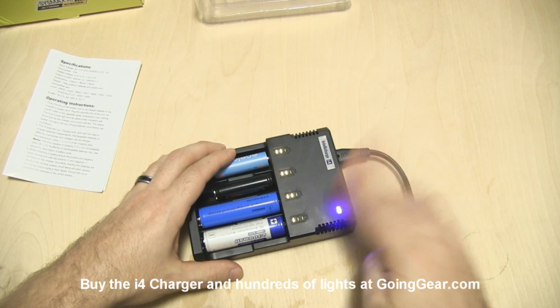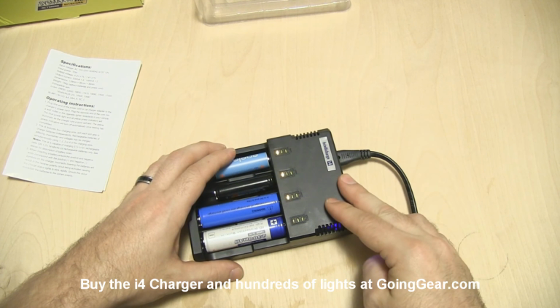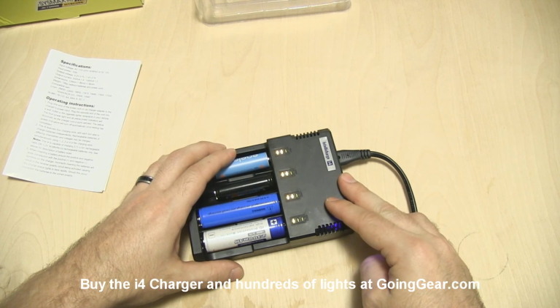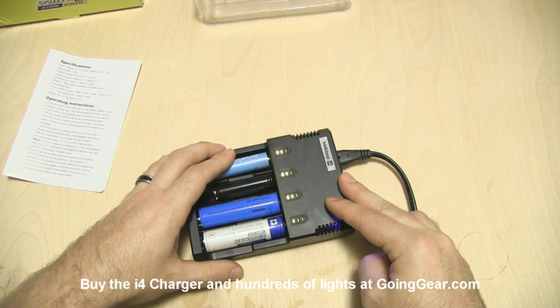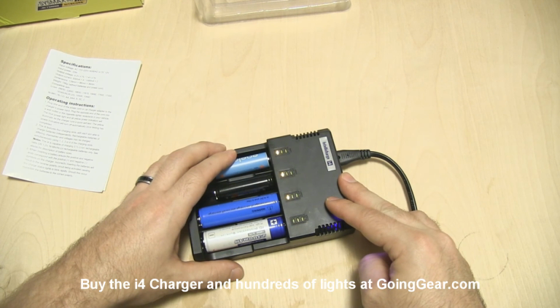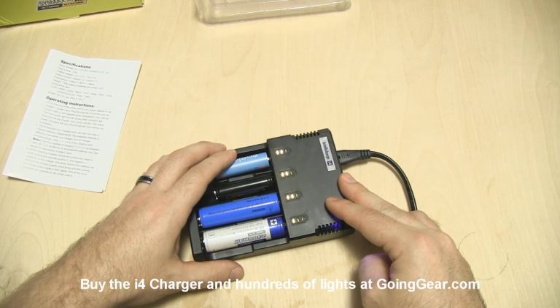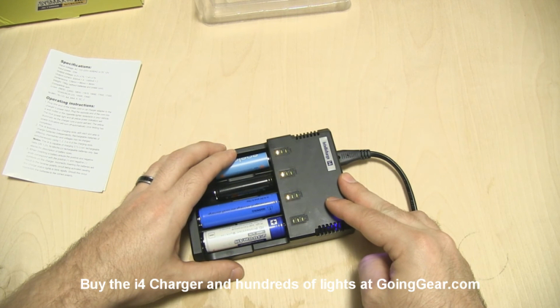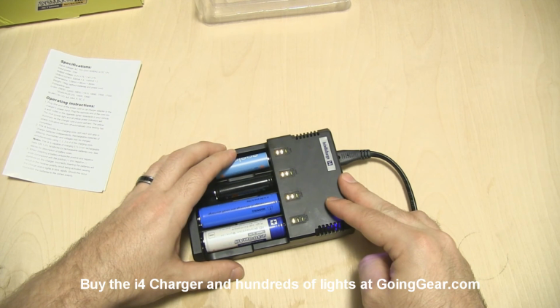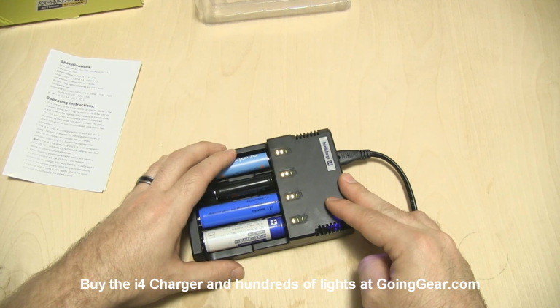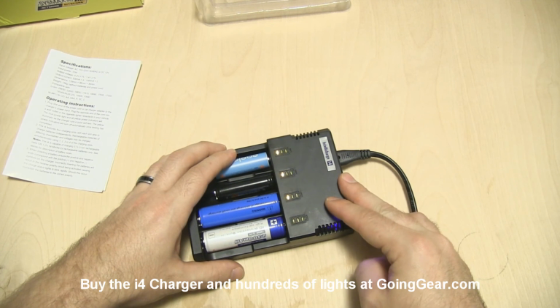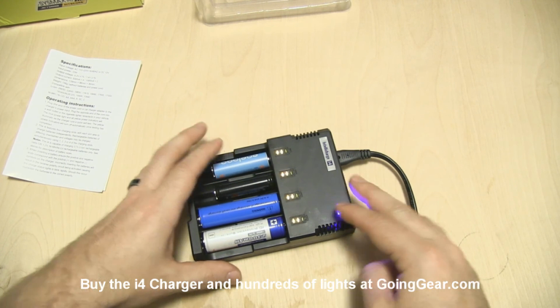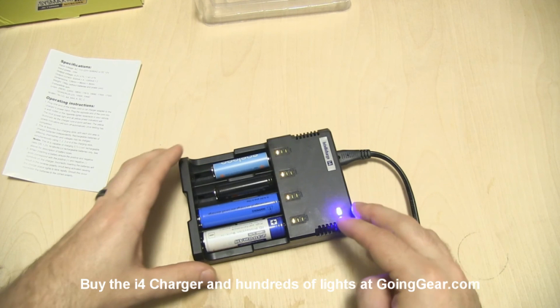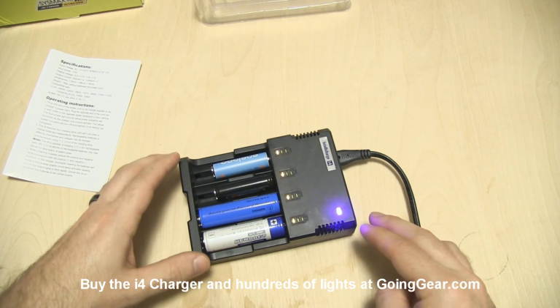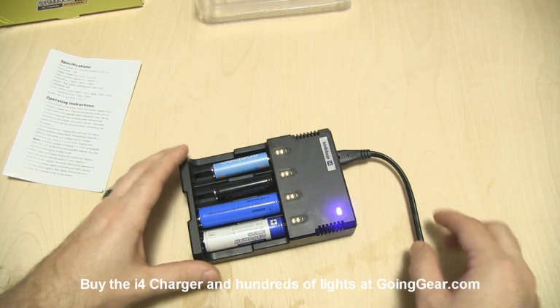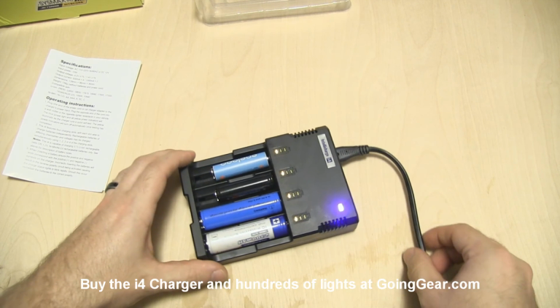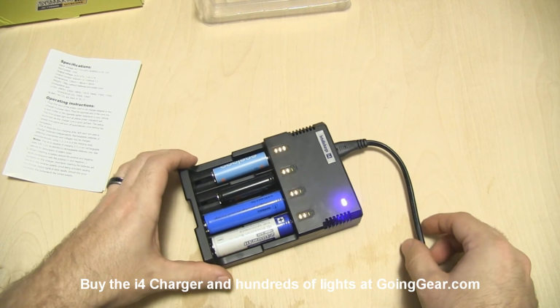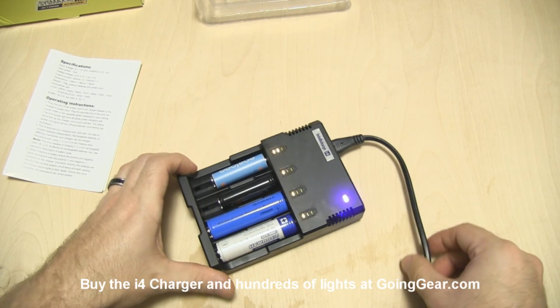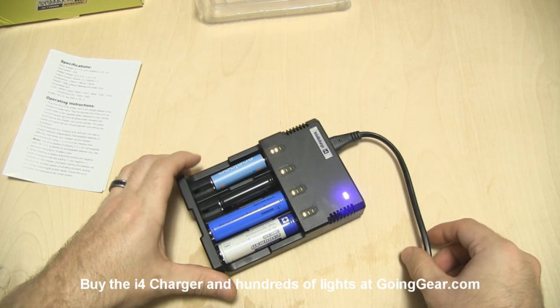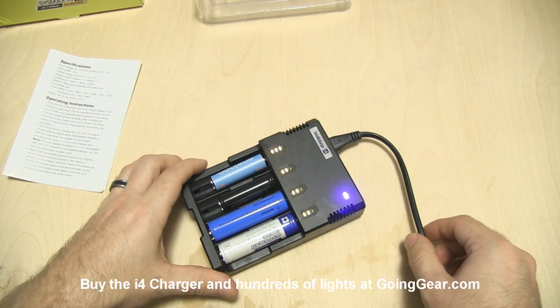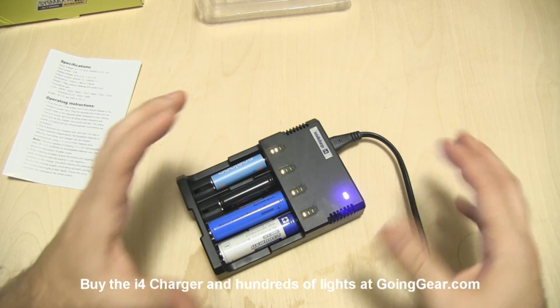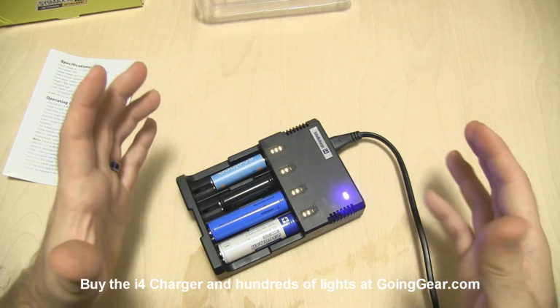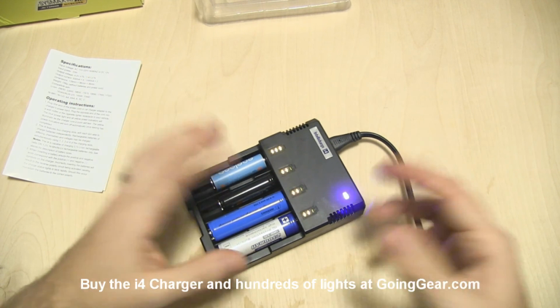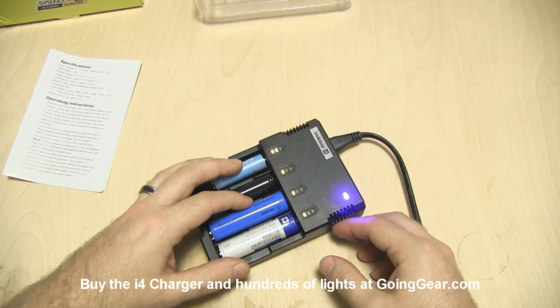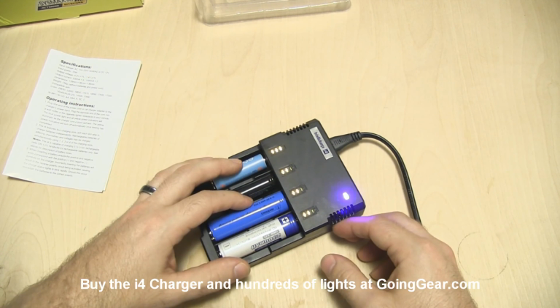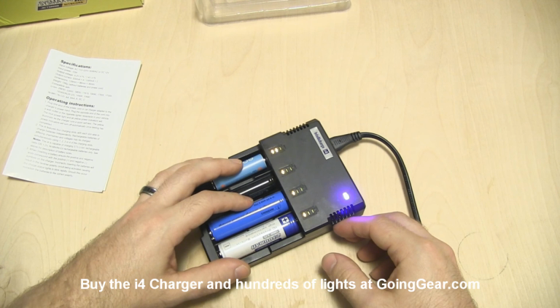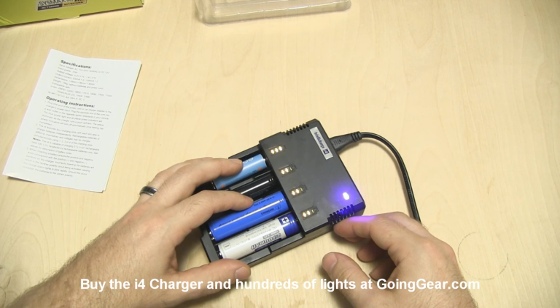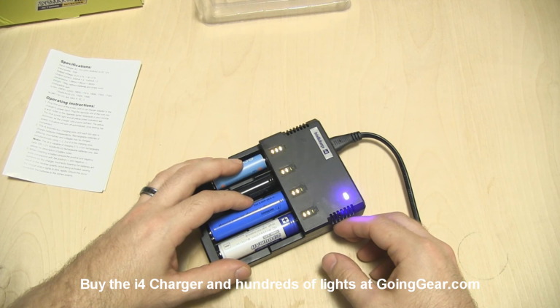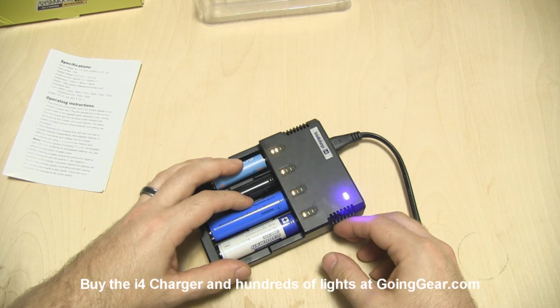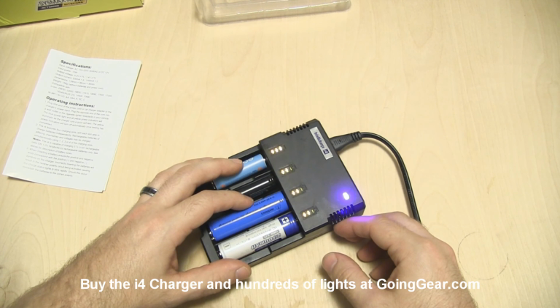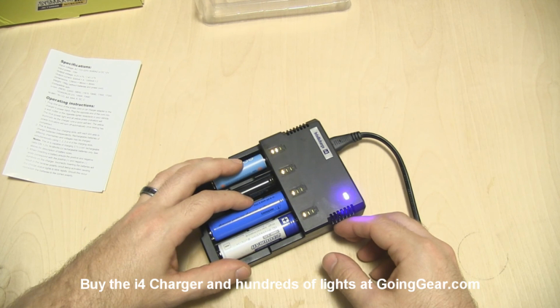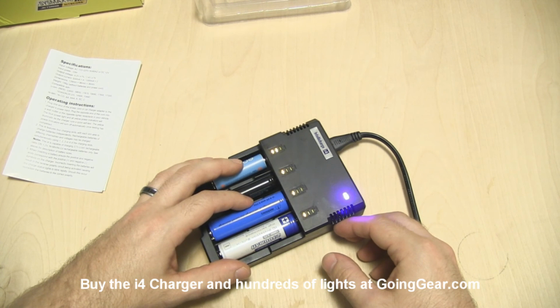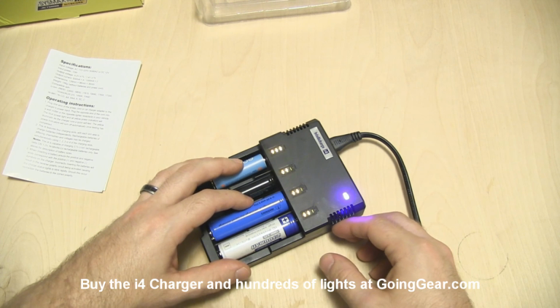Again, this is the IntelliCharge i4. If you like it, you can get it from us at goinggear.com. If you like the video, be sure to subscribe — we put out a lot of flashlight videos. If you have any questions or comments, you can reach us in the comments or at goinggear.com.